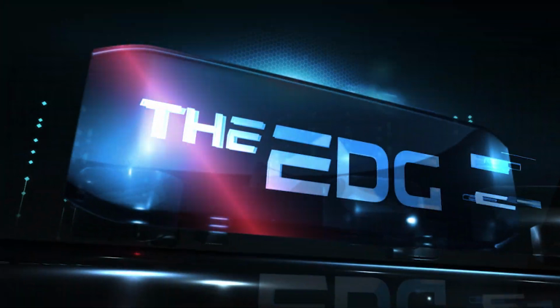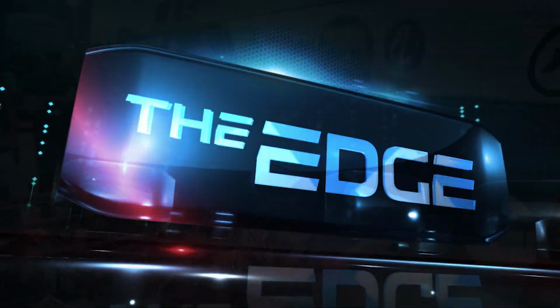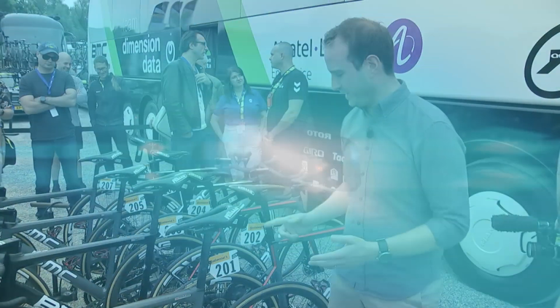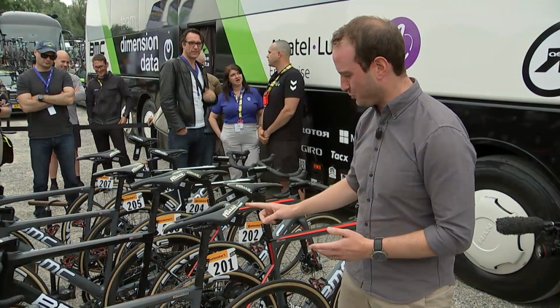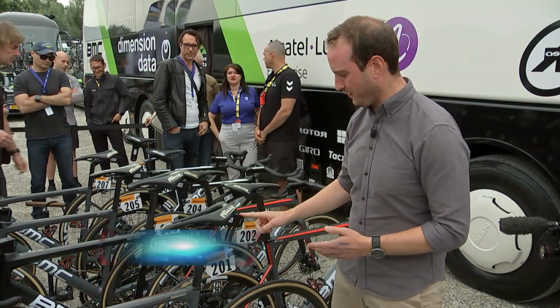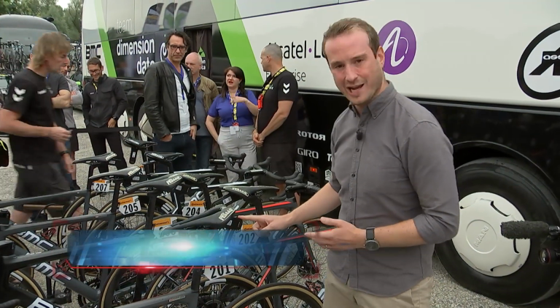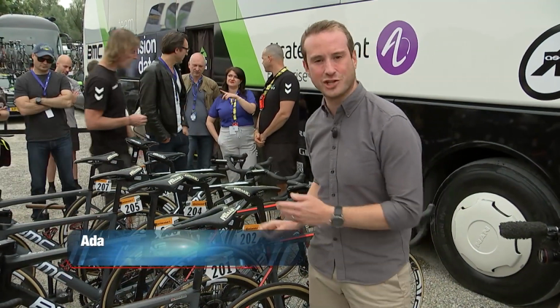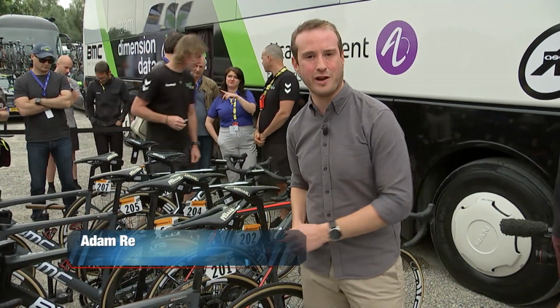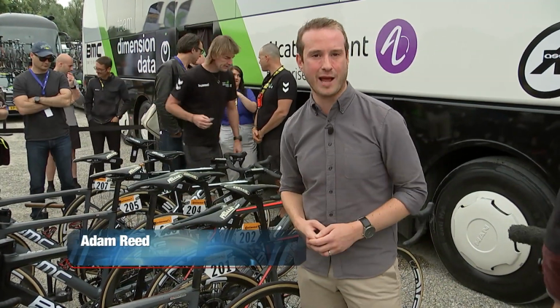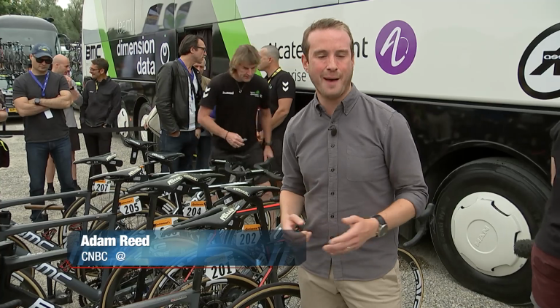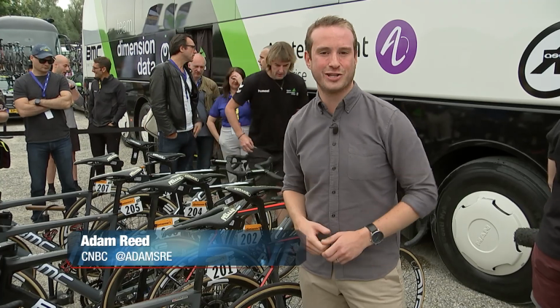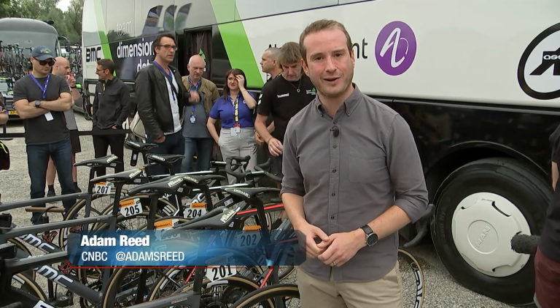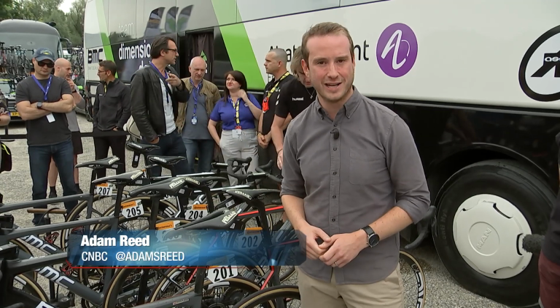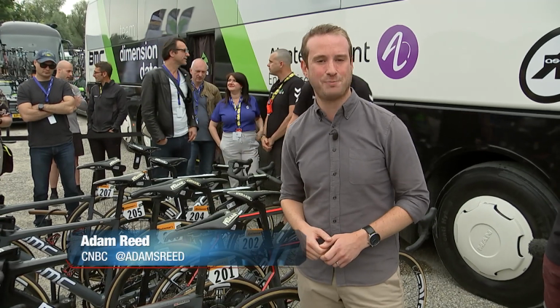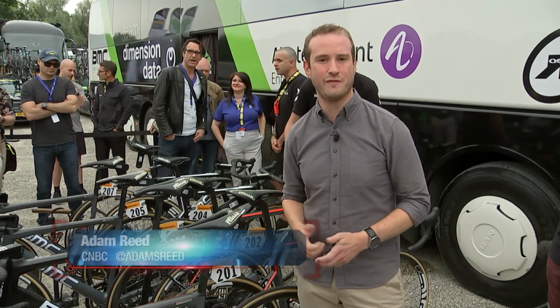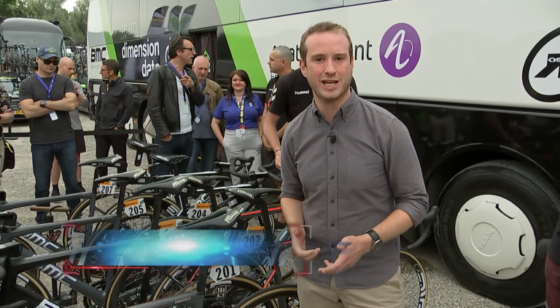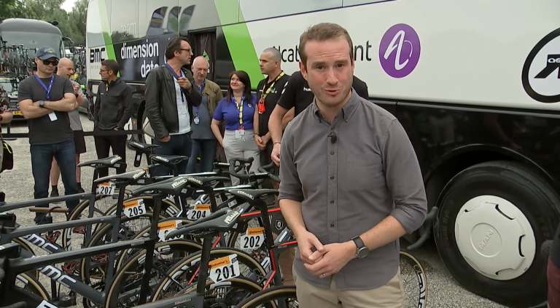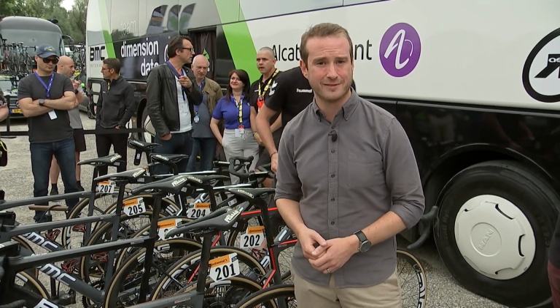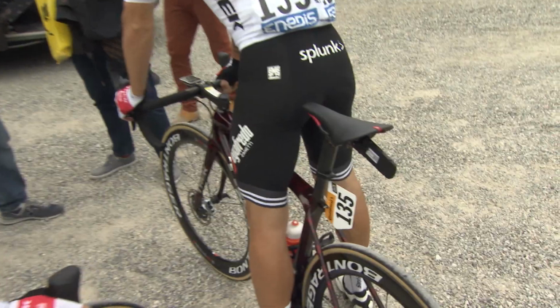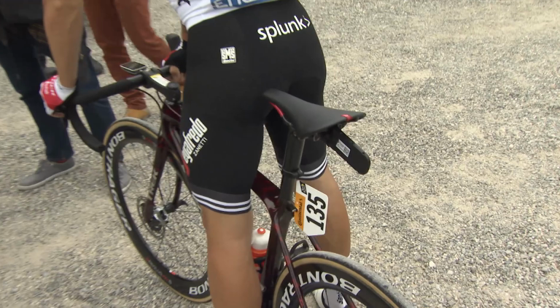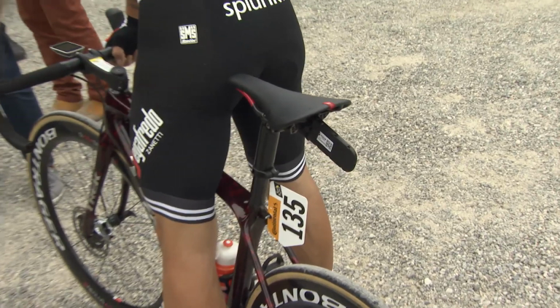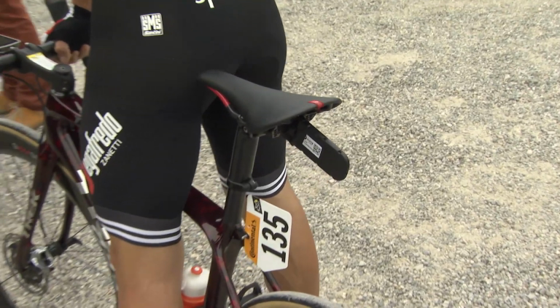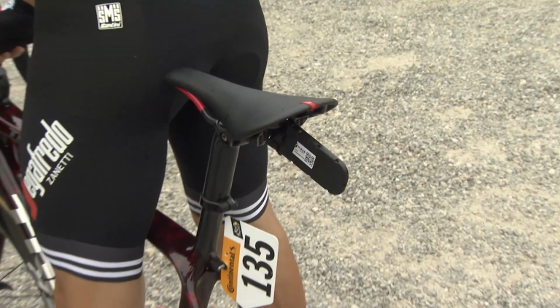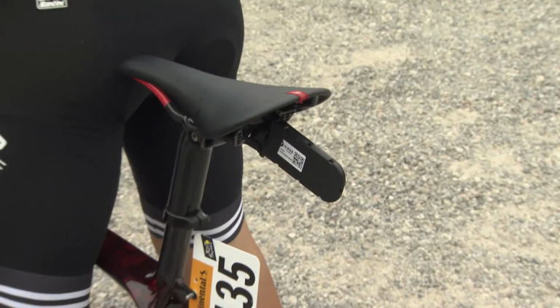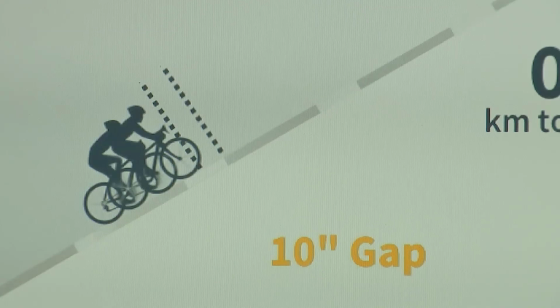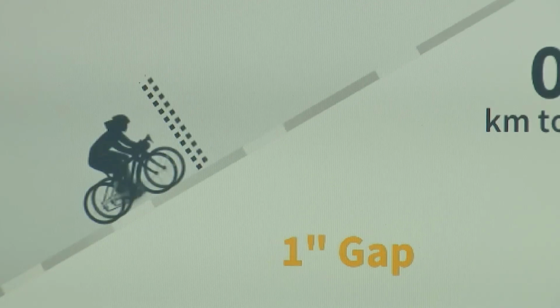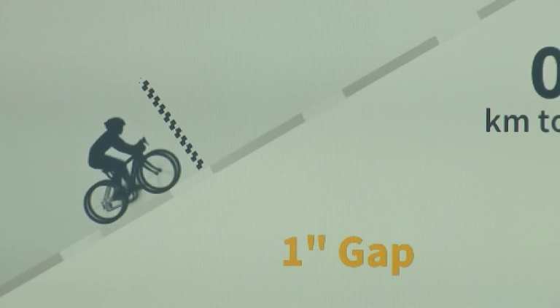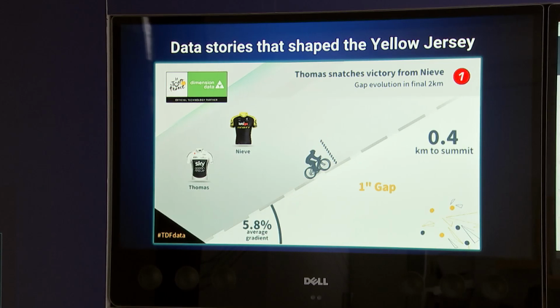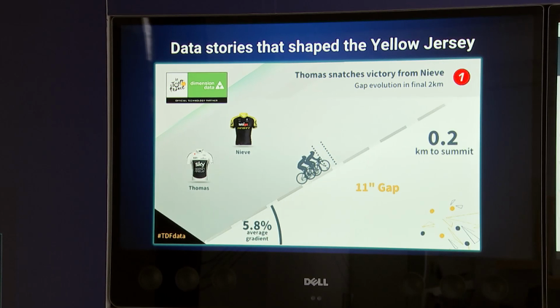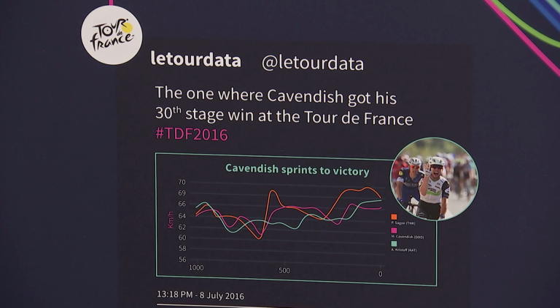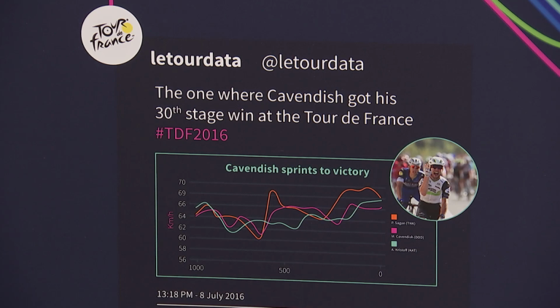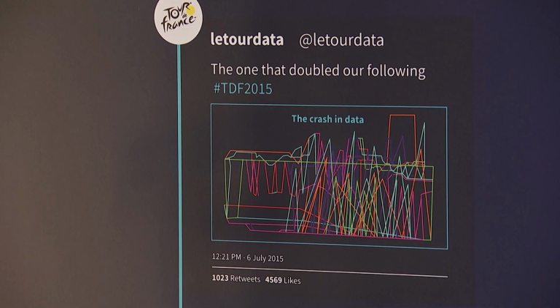It all starts here with this small tracking device. It weighs just 100 grams and monitors the location and speed of each individual bike. Data from the riders is used to create infographics, illustrating everything from finish line positions to crashes.